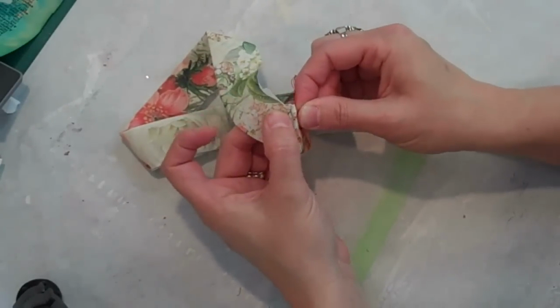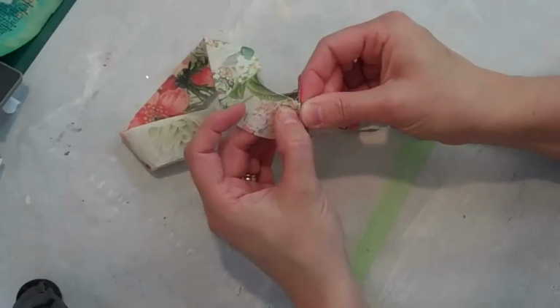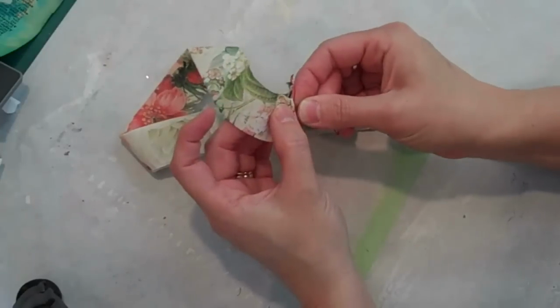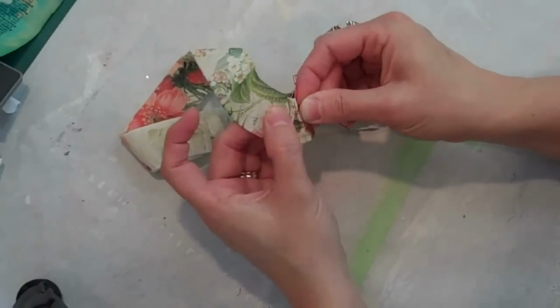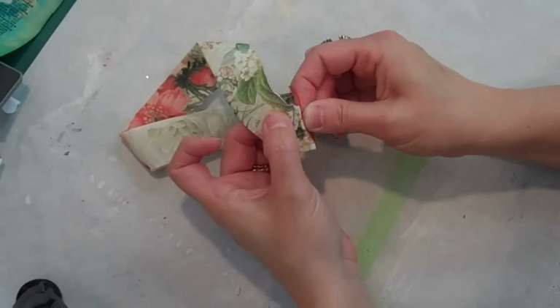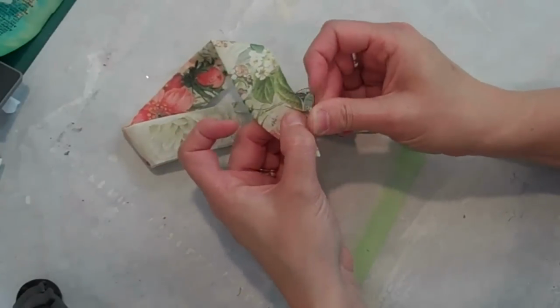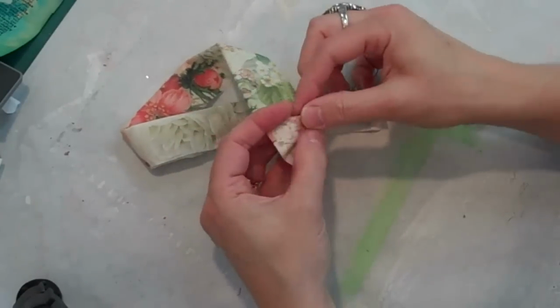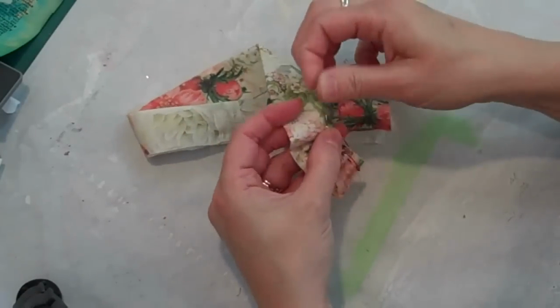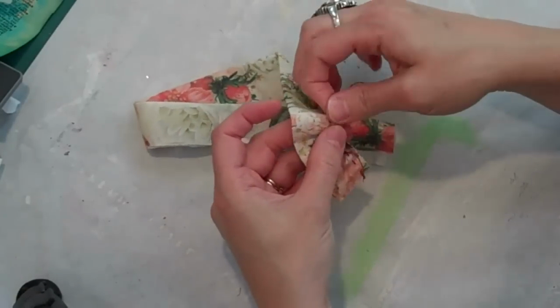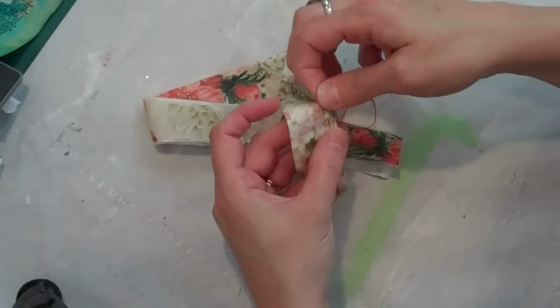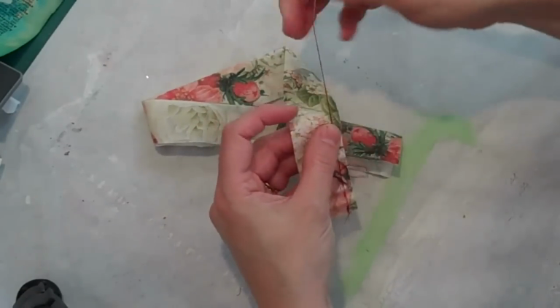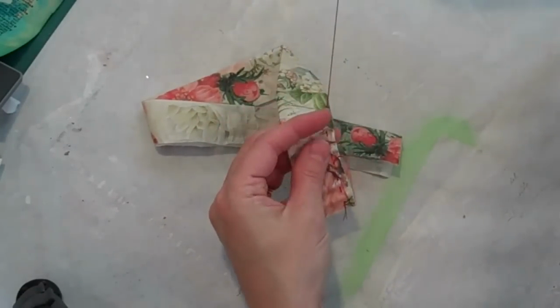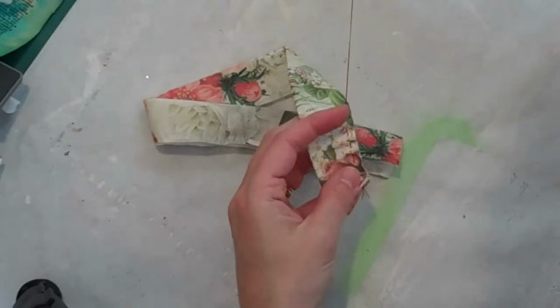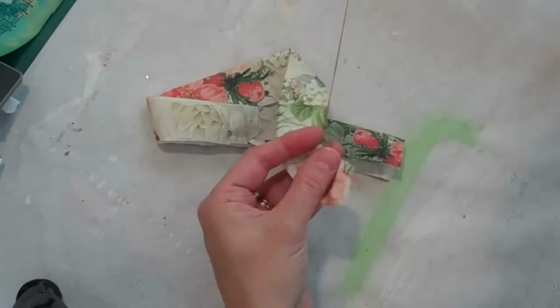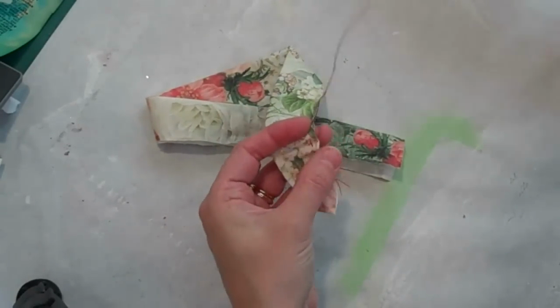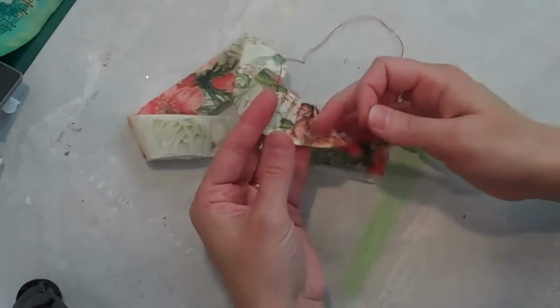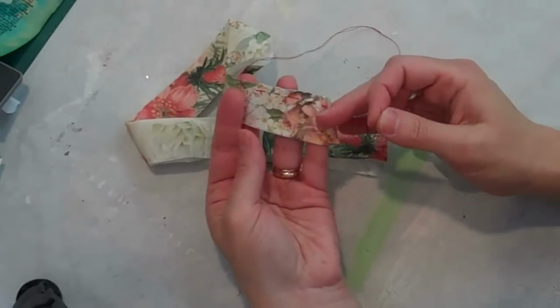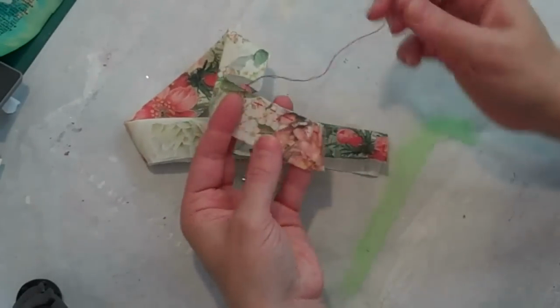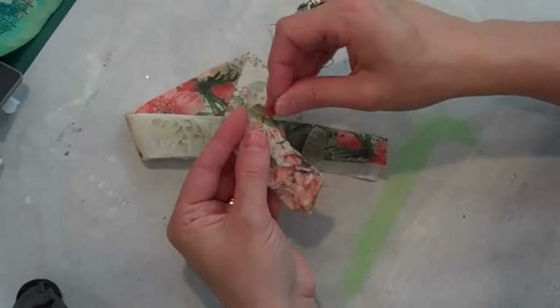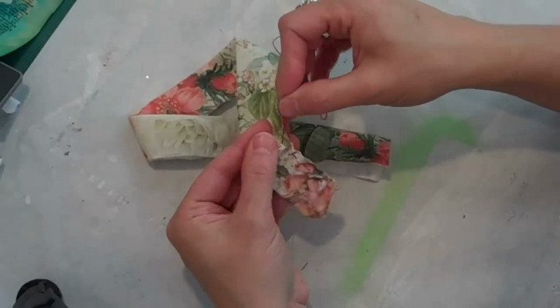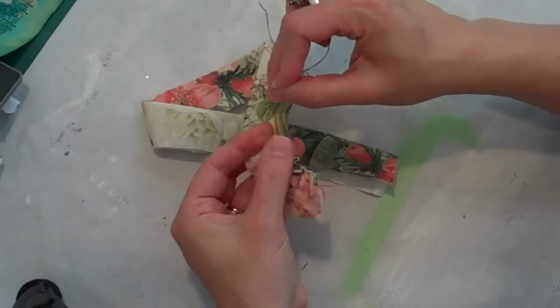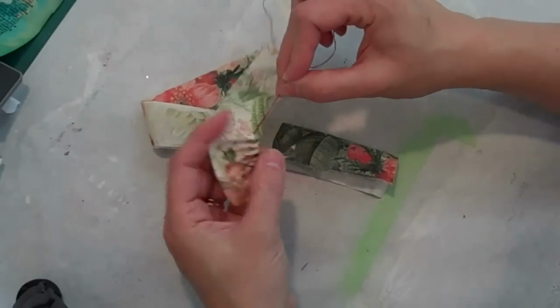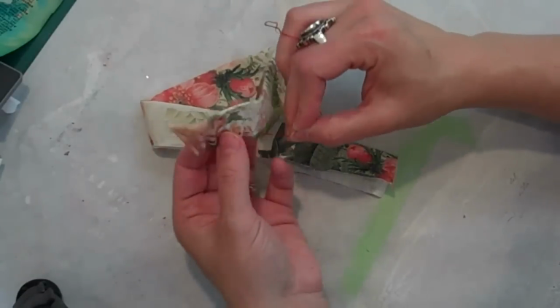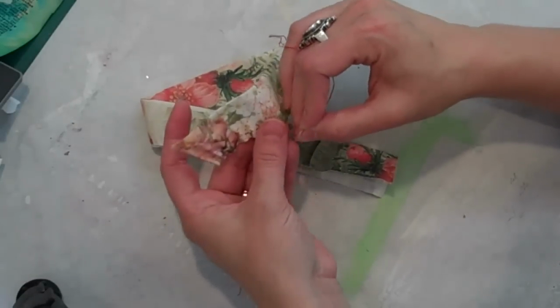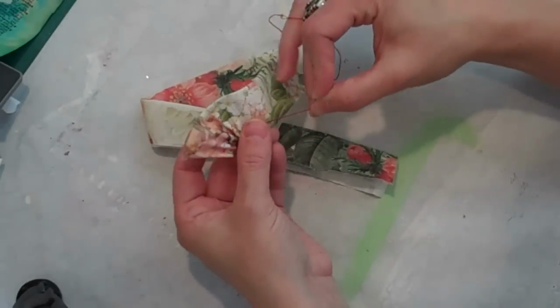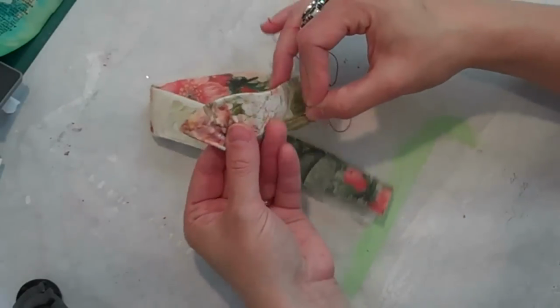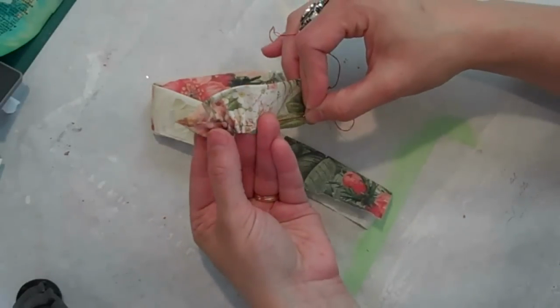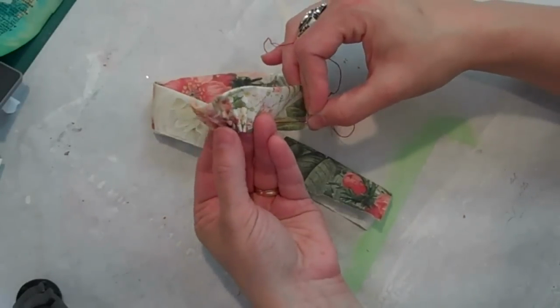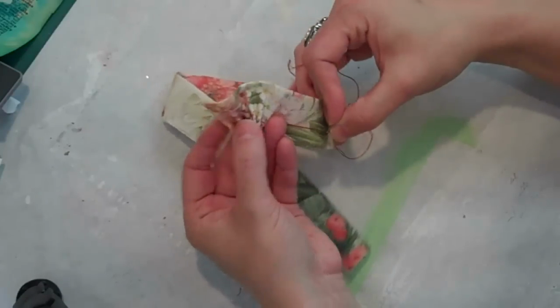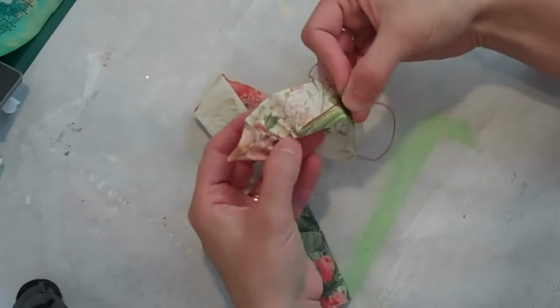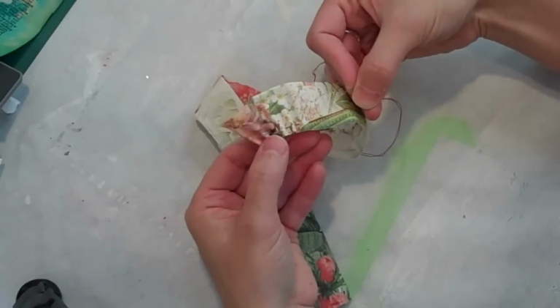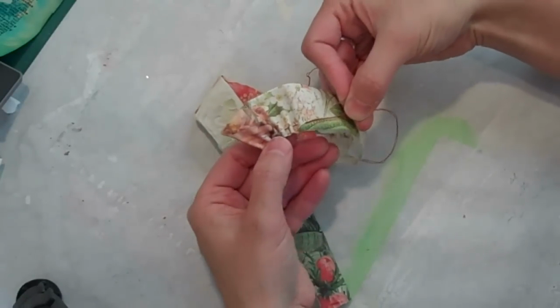So I'm just going to weave this along like this, and then whenever I finish the whole way around, you can gather it up and I'm going to show you how to form the flower.